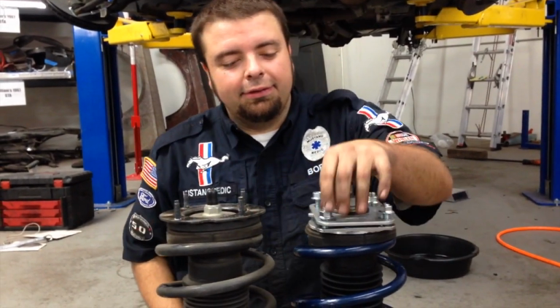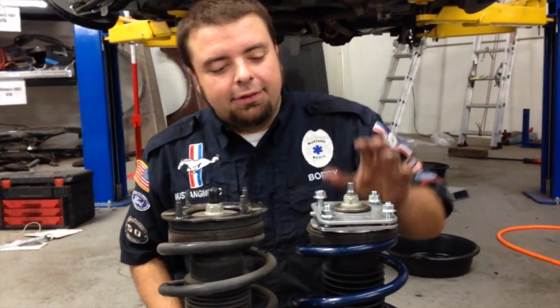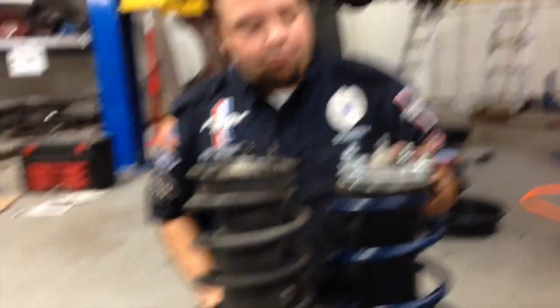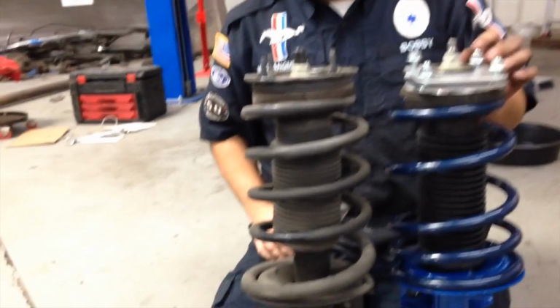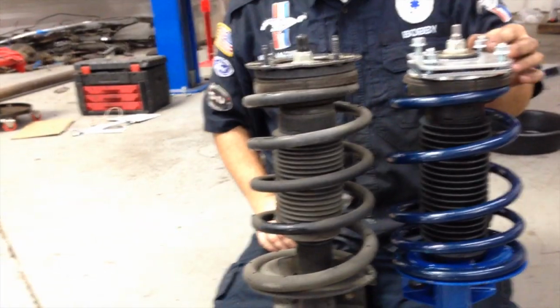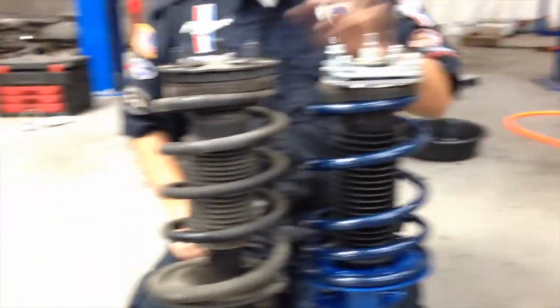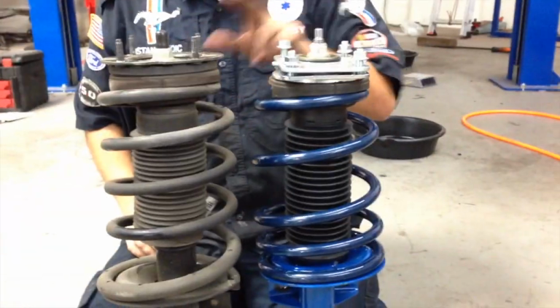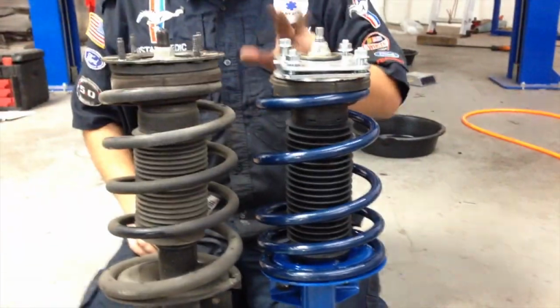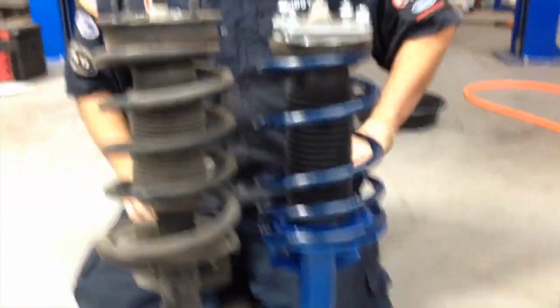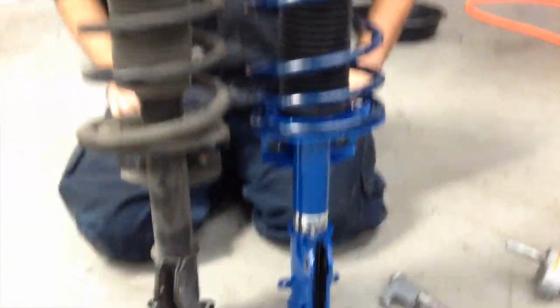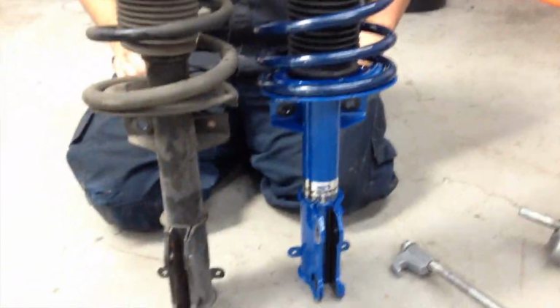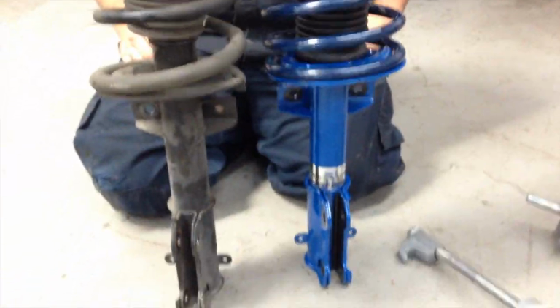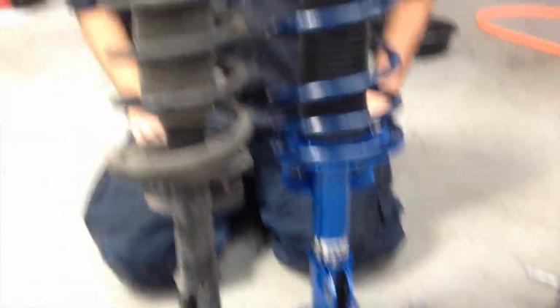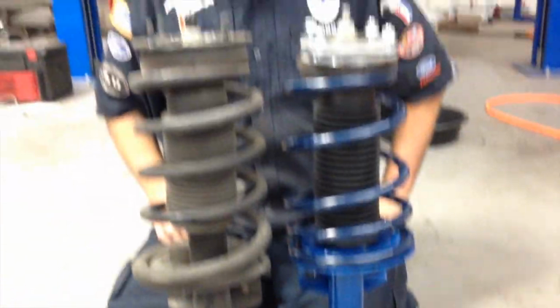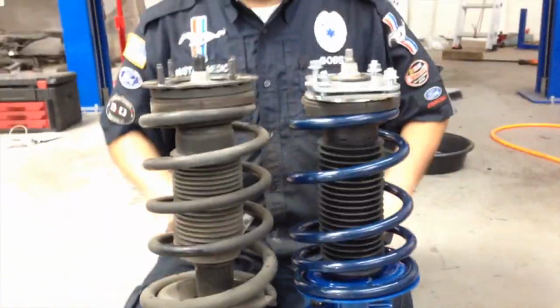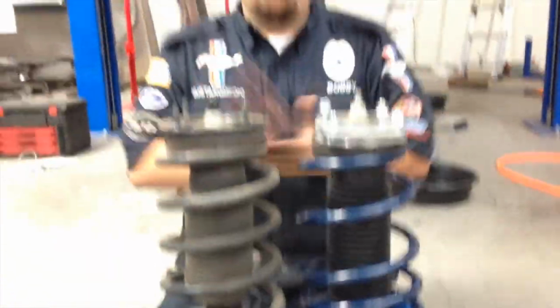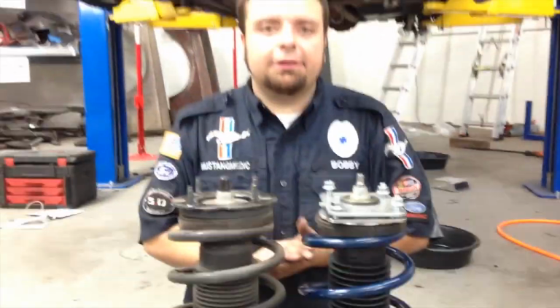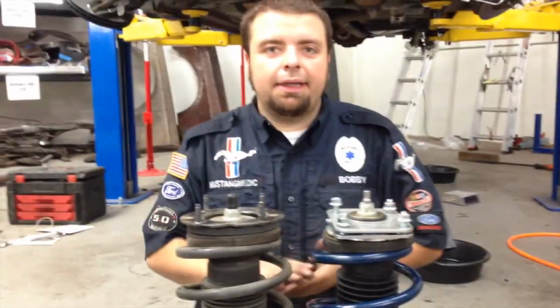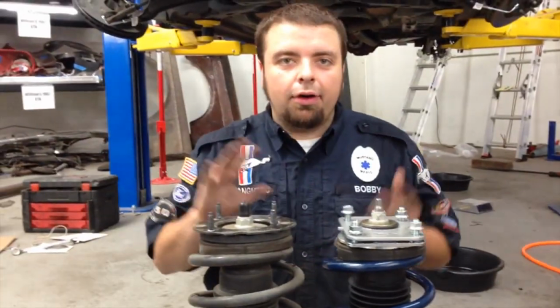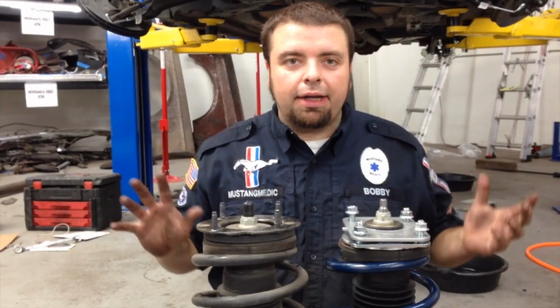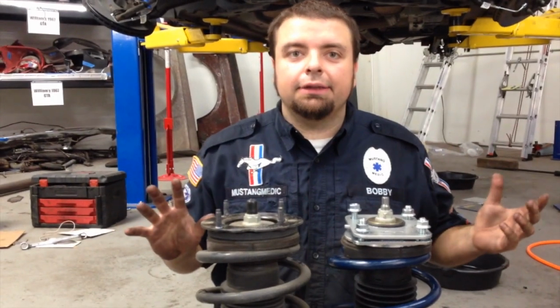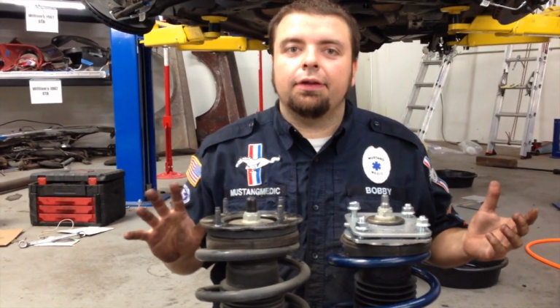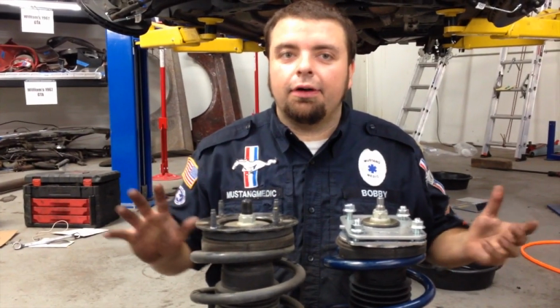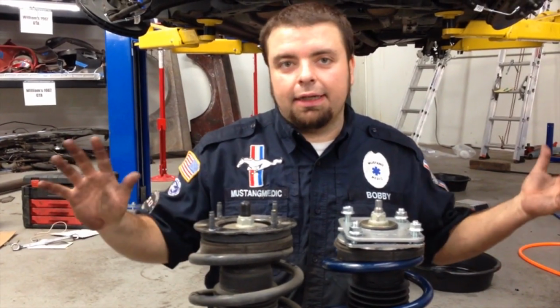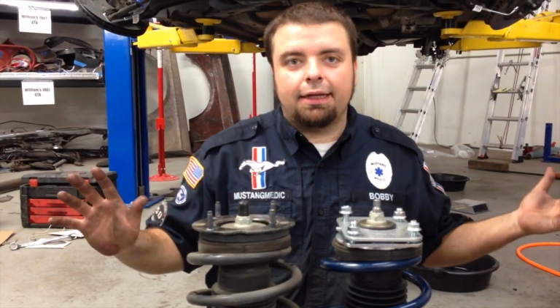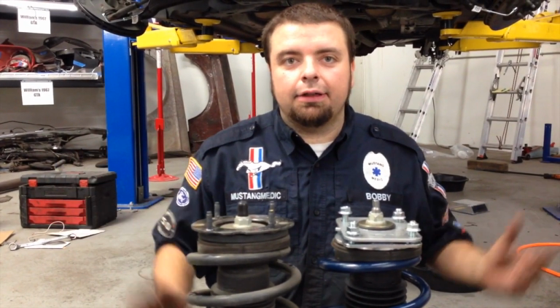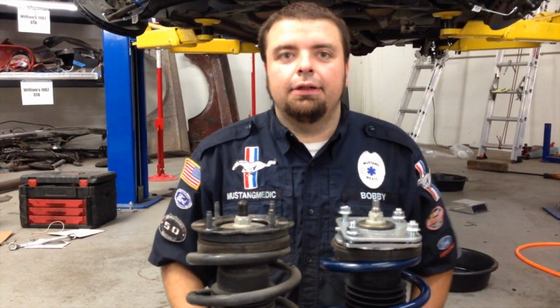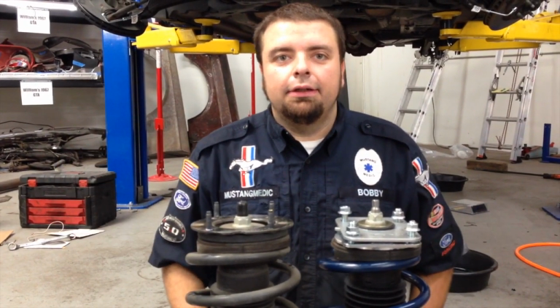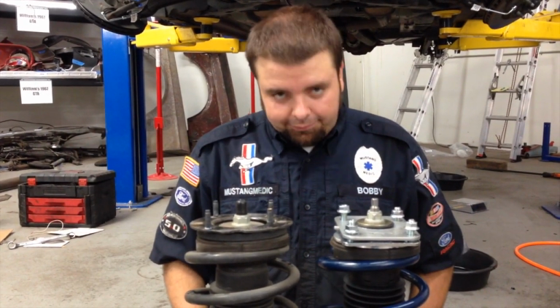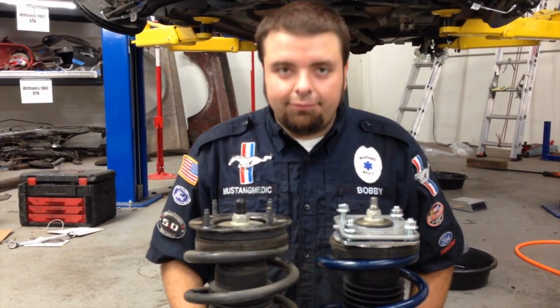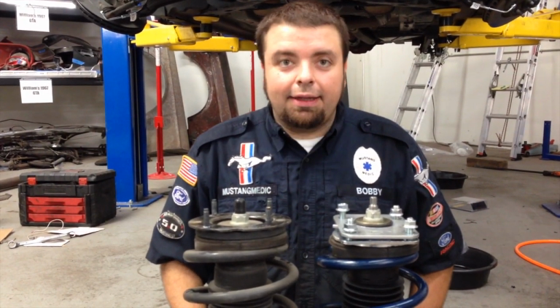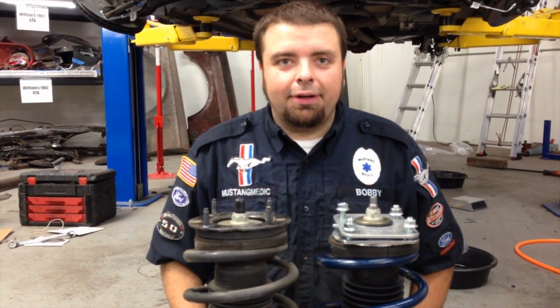So that's the old and that's the new, and they're about to go in. Brakes are coming together. All the brake lines are on the car, if you'd like to take a look. They look pretty.